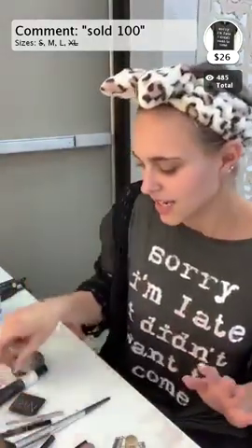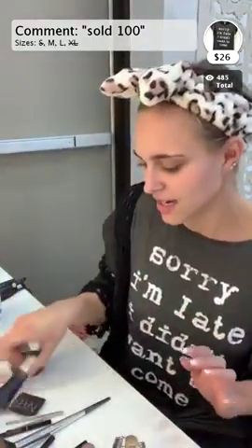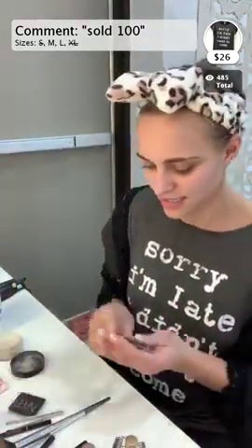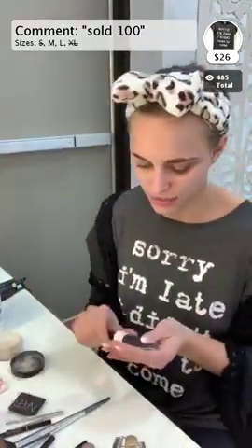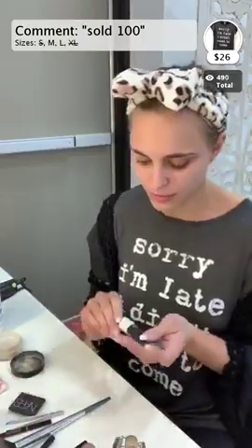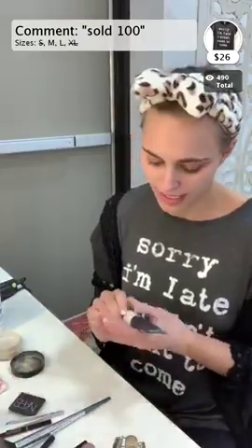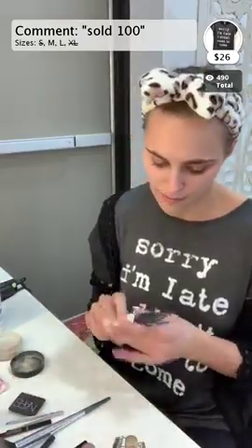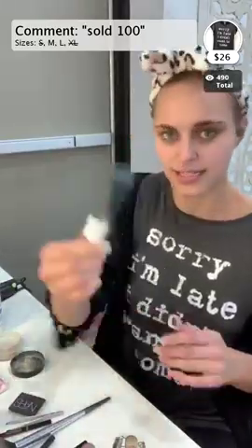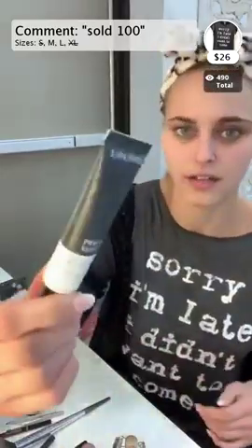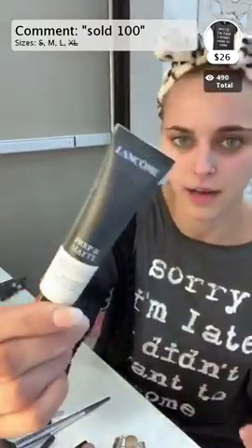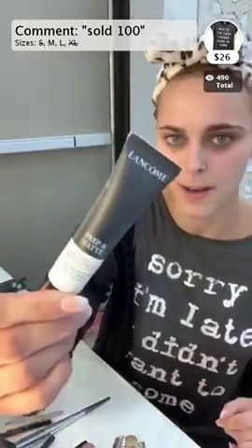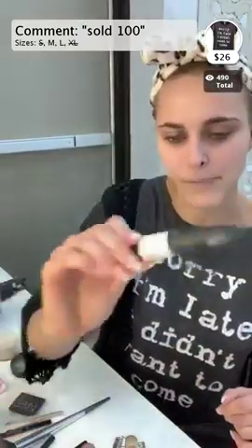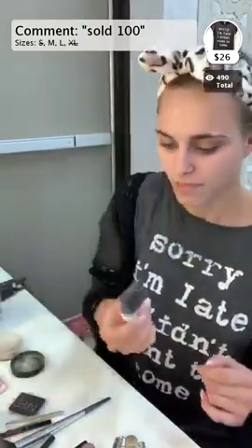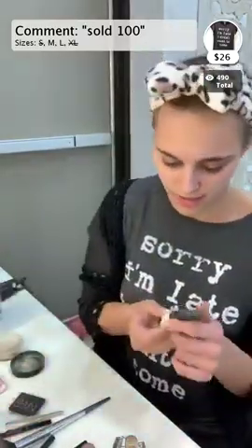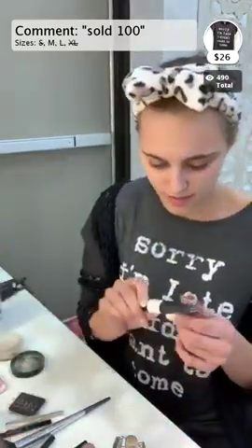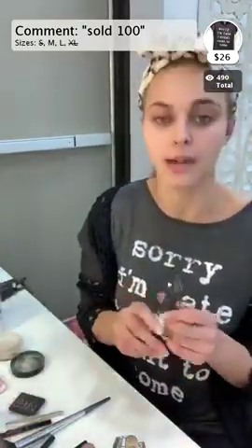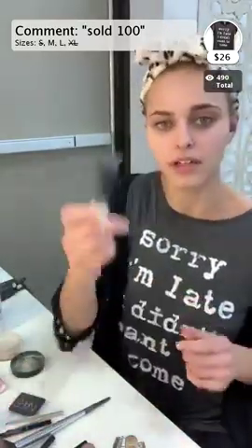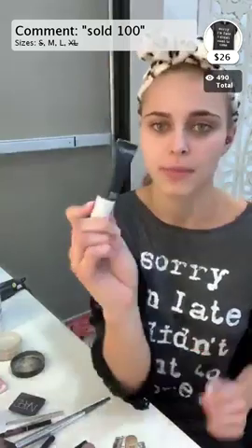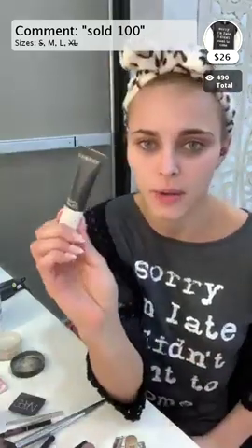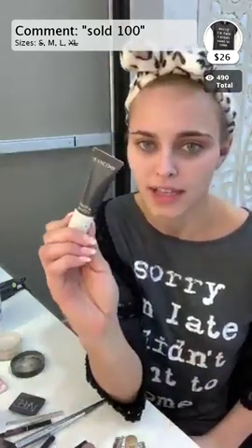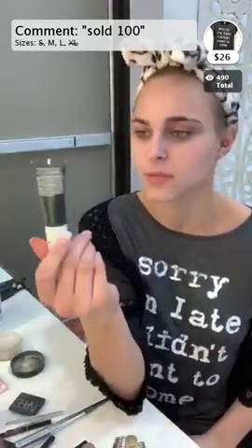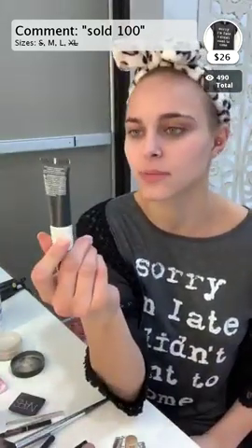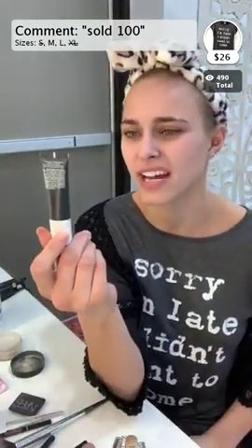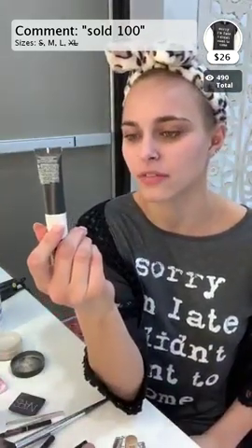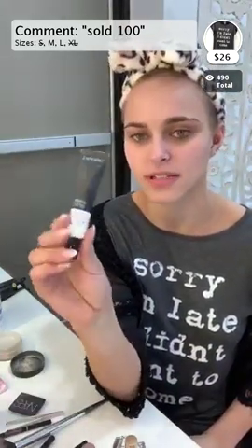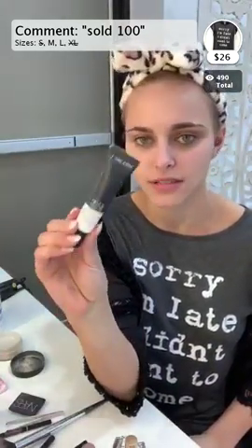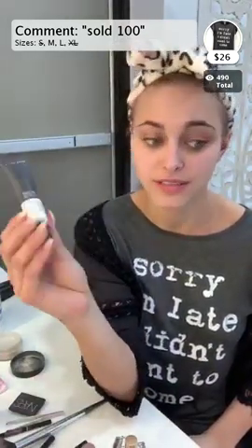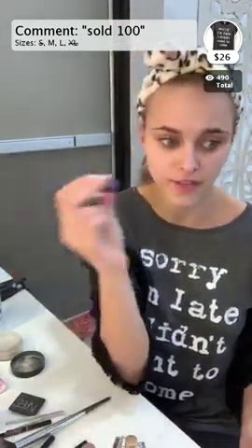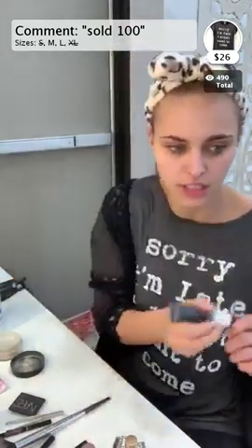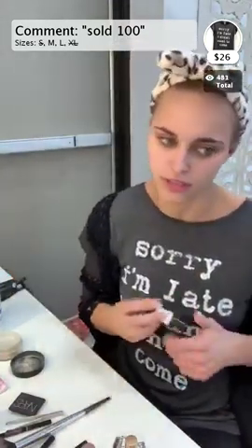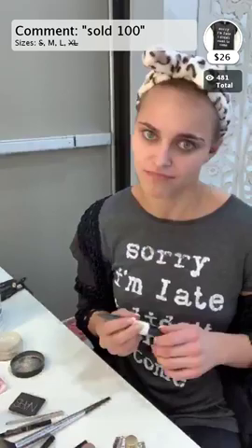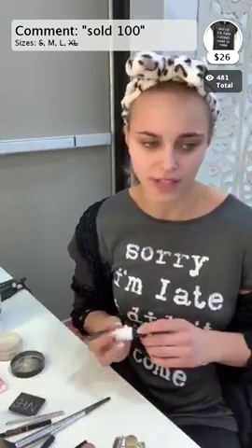Then the next thing I do is a prep and matte - it's the Lancome primer. I think this one's pretty reasonable. I've had it for like three months and it's still pretty full - you don't need to use a lot of it.